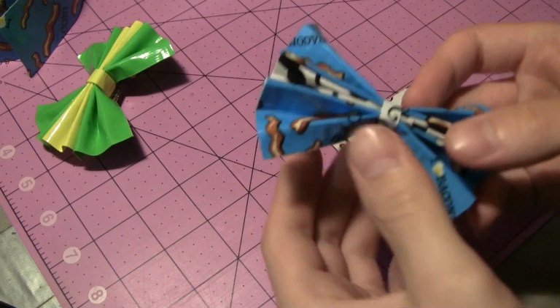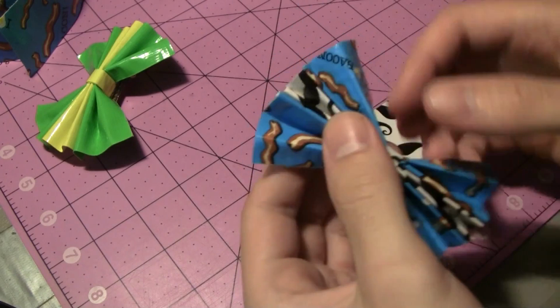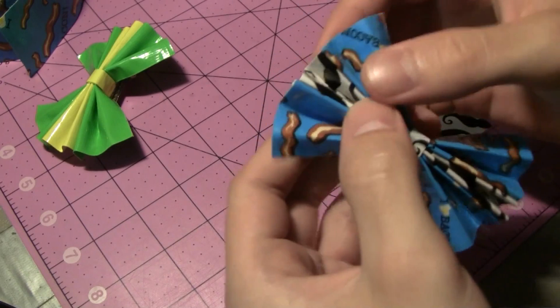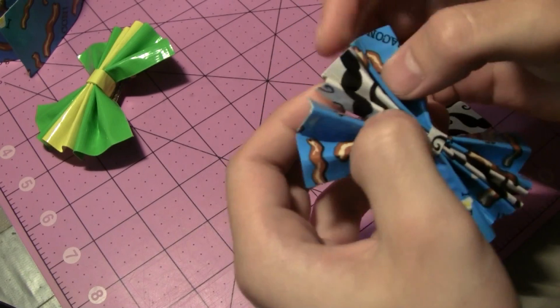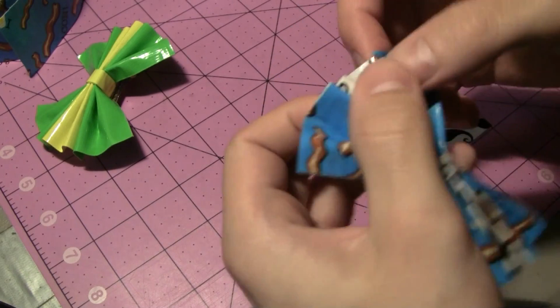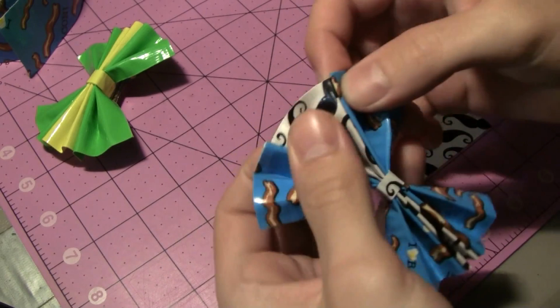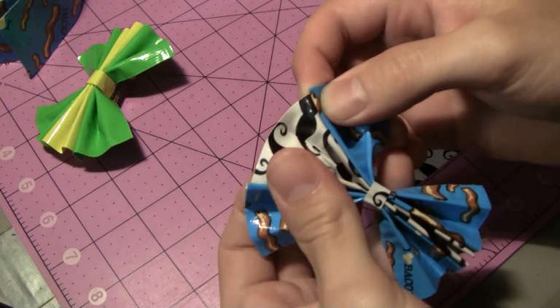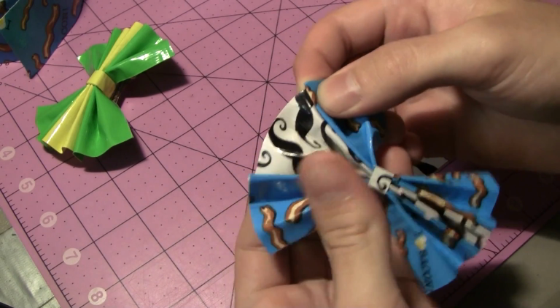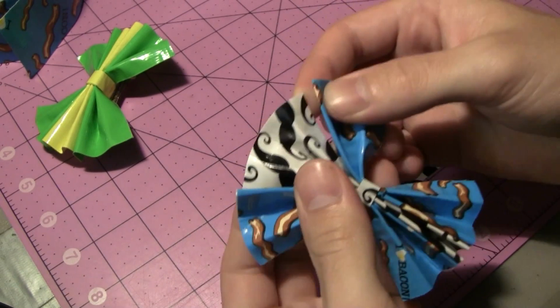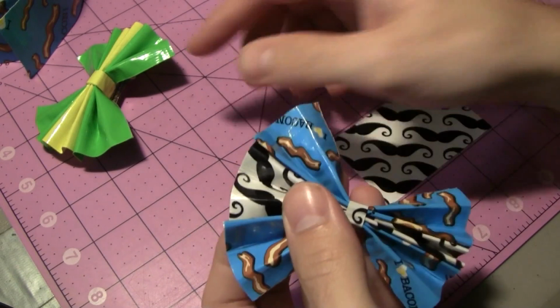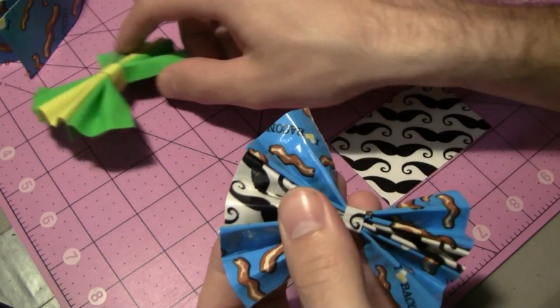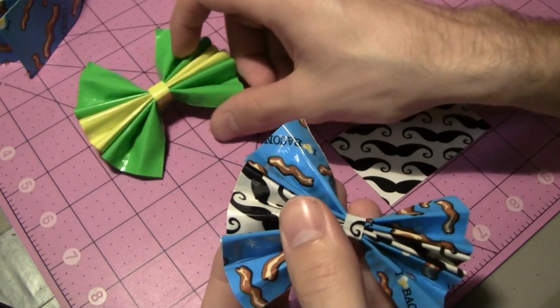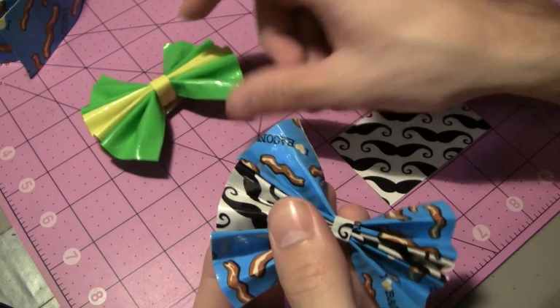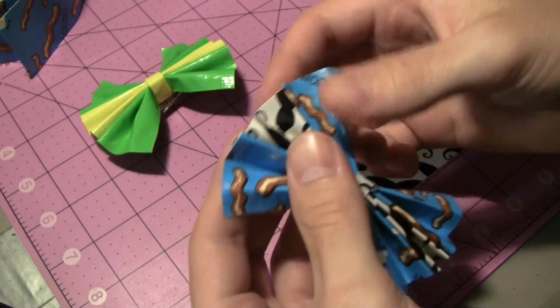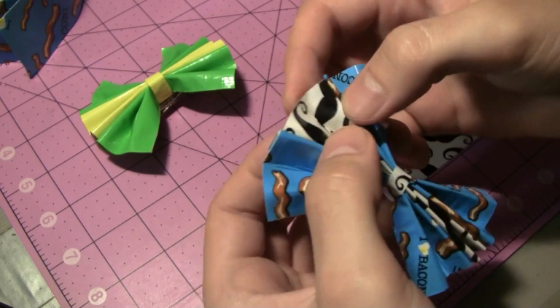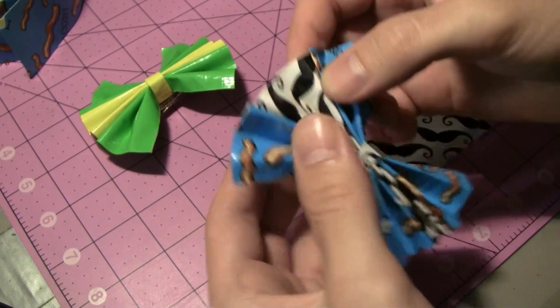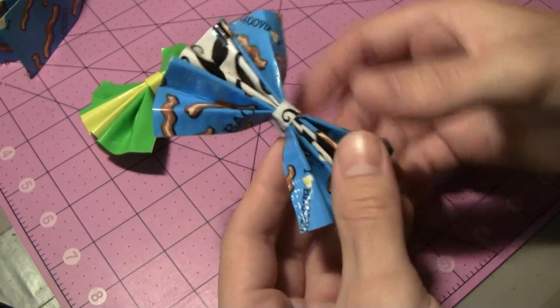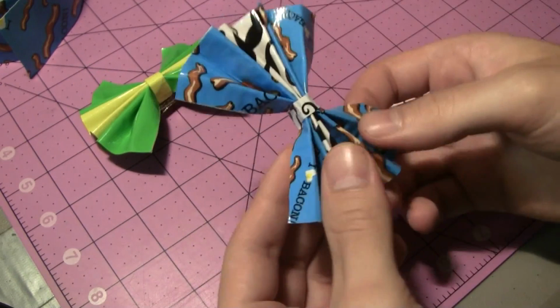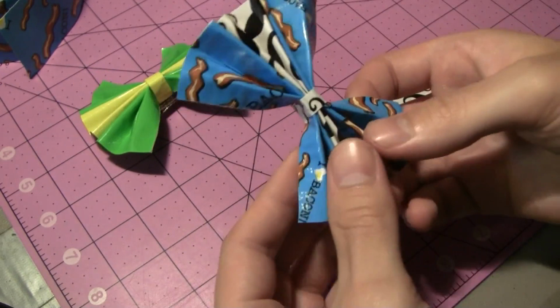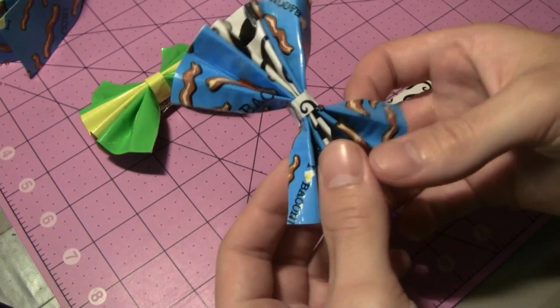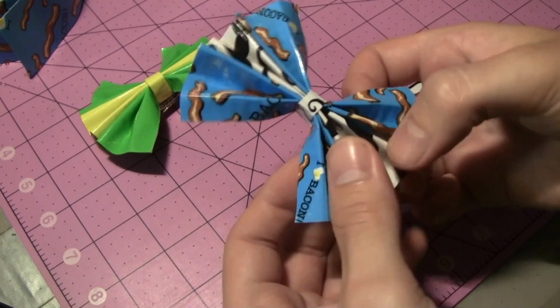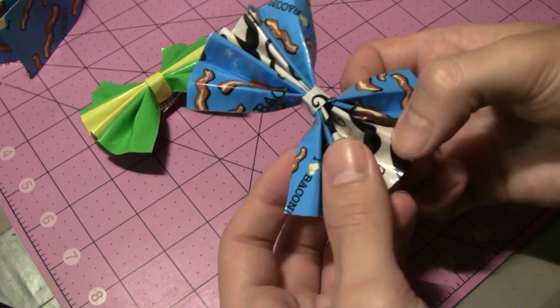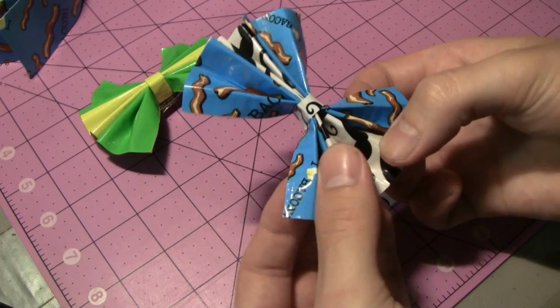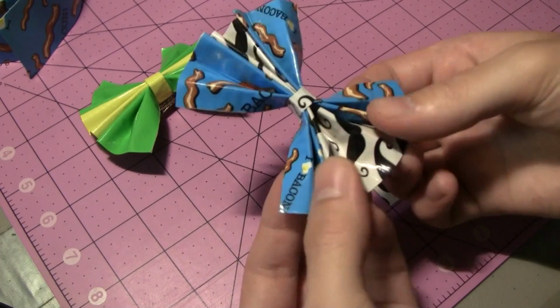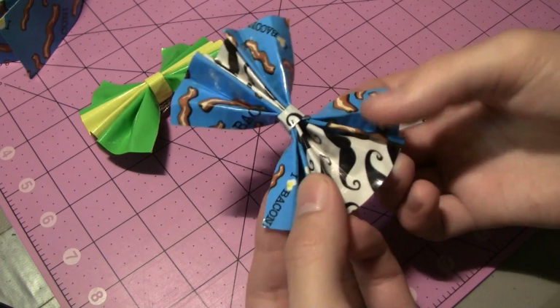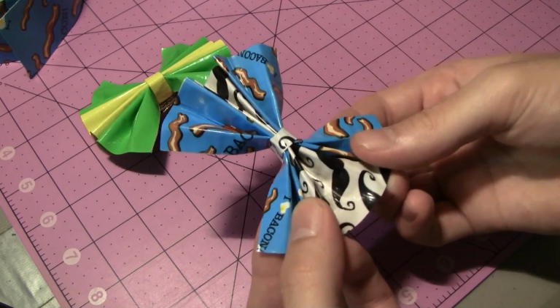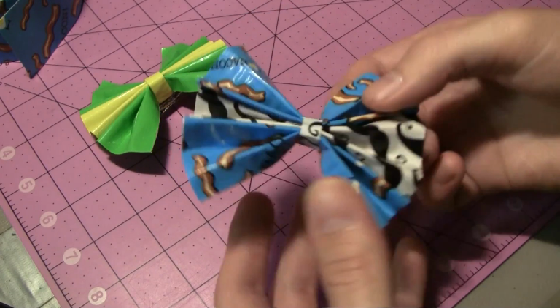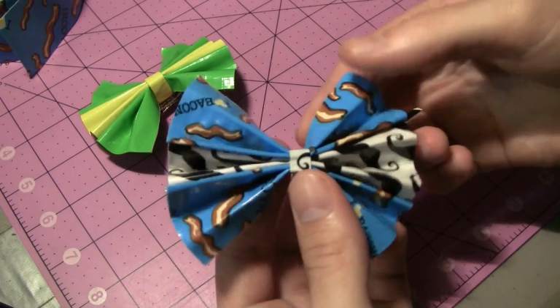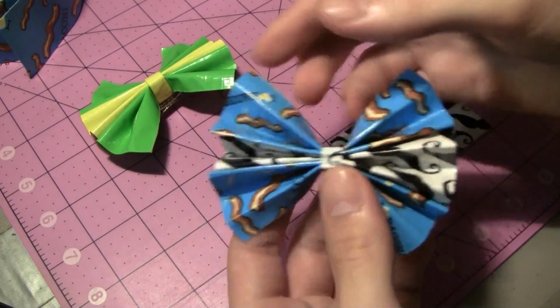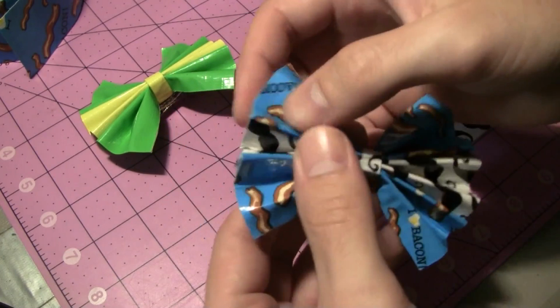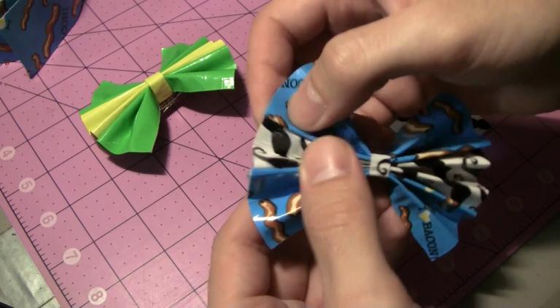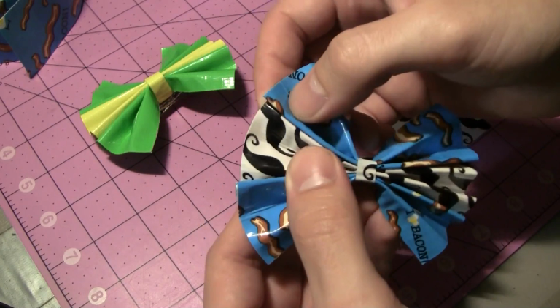From here you can just fan it out a little bit to make it look like a proper bow, where it's all fanned out and you can see all the different colors, which looks really cool.